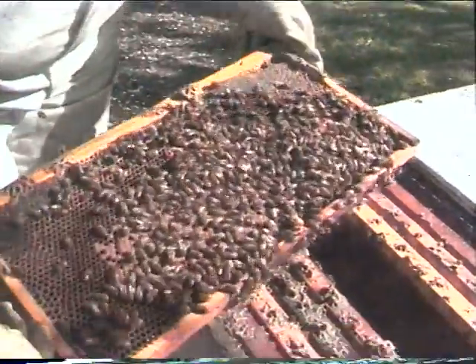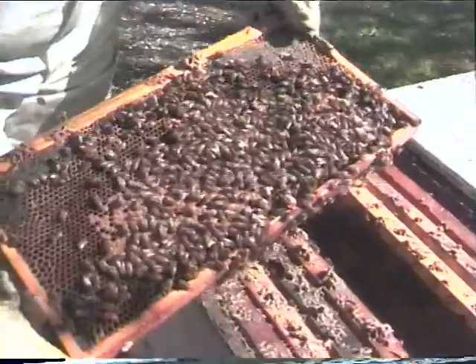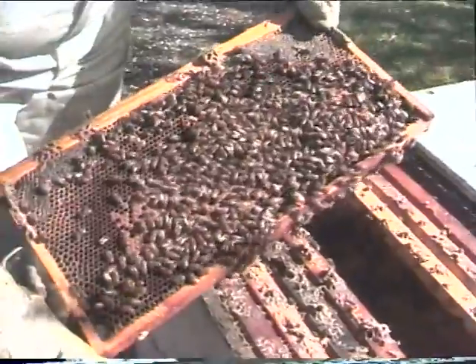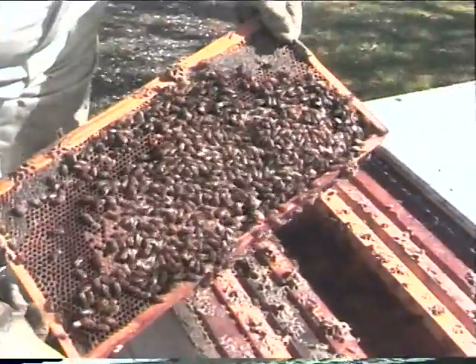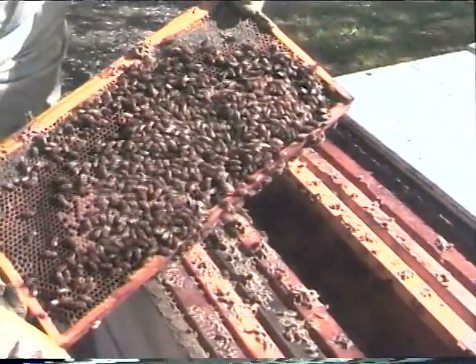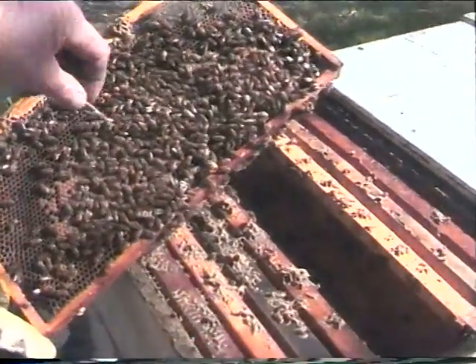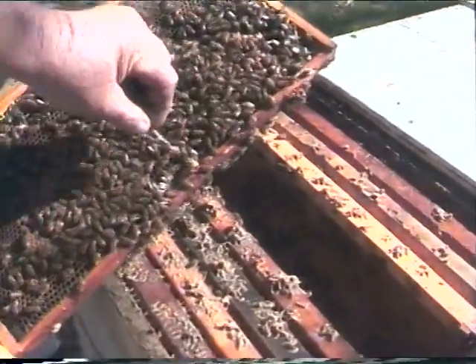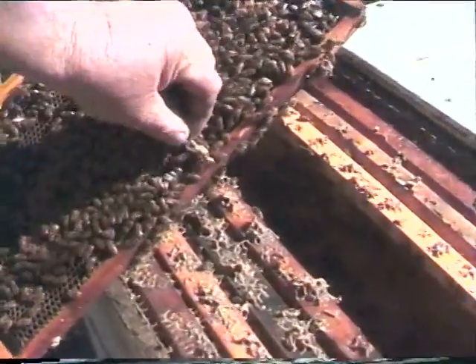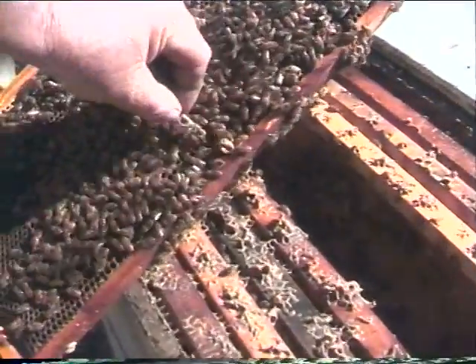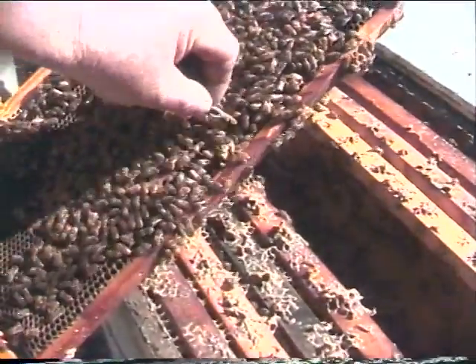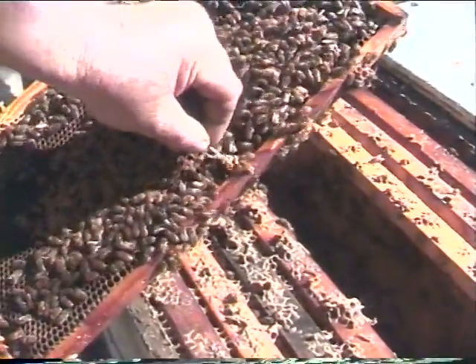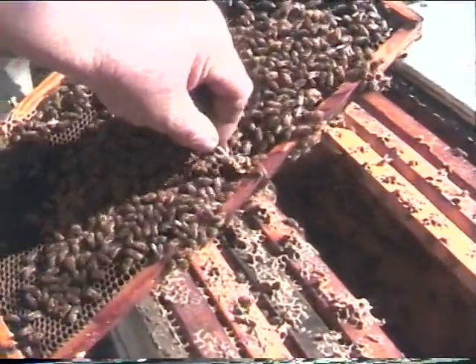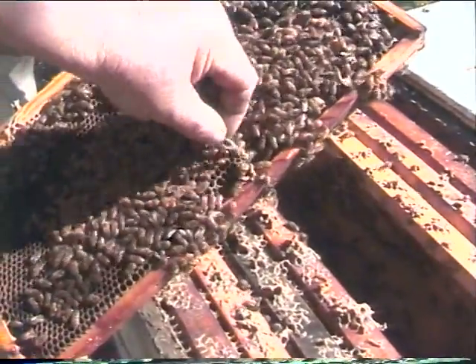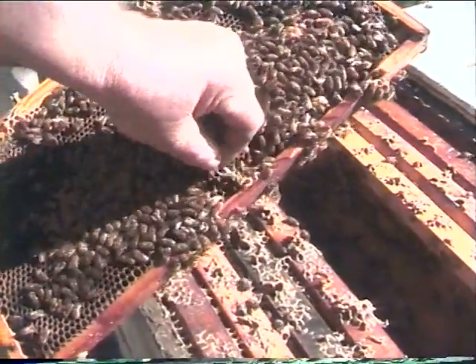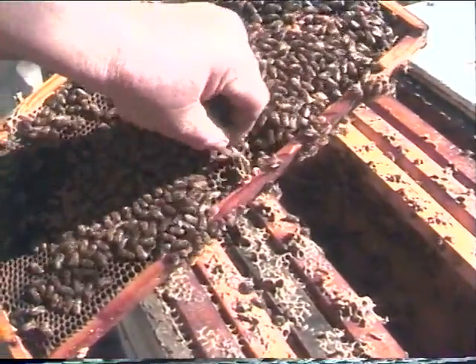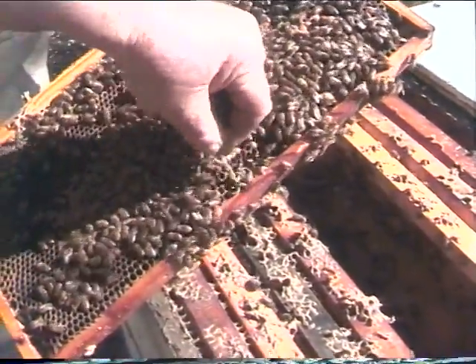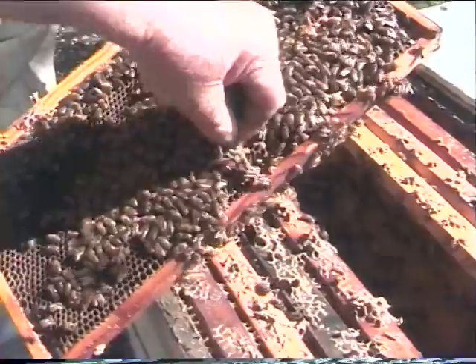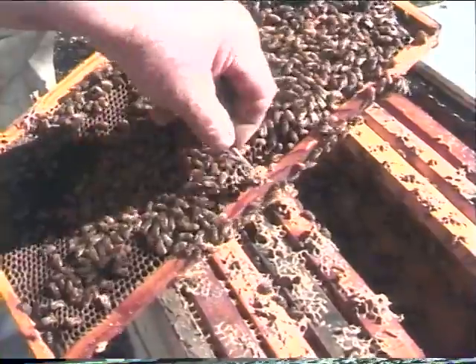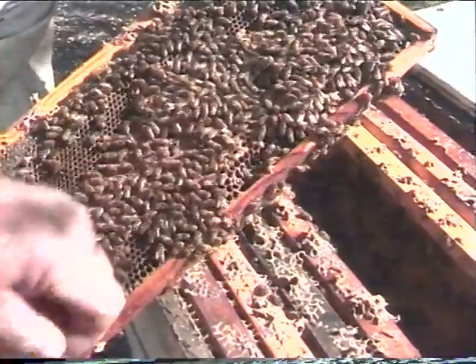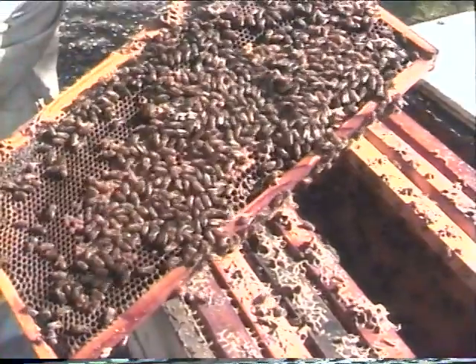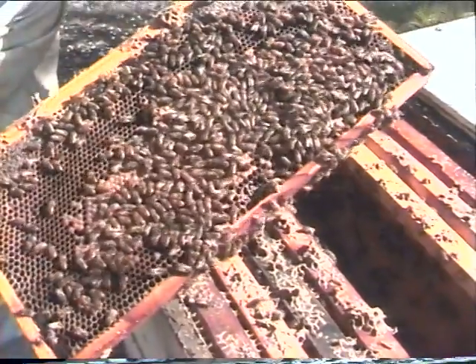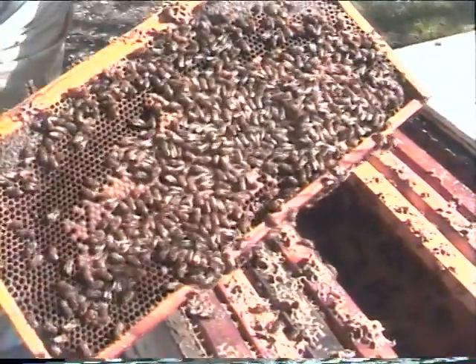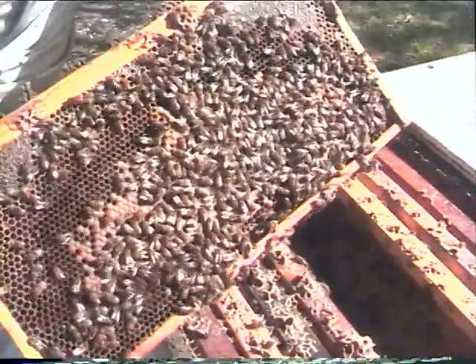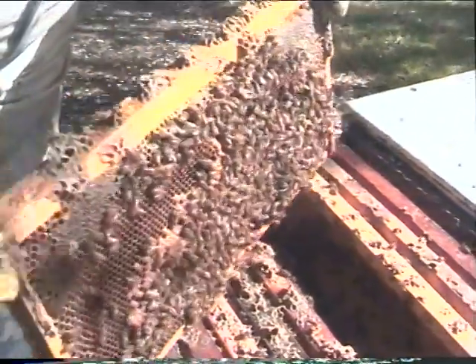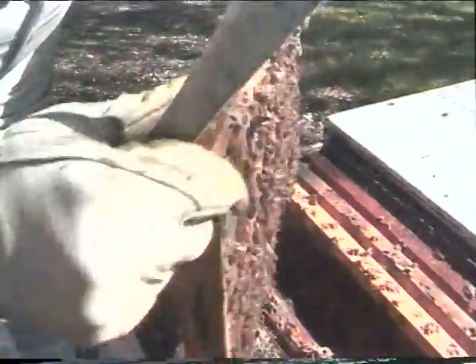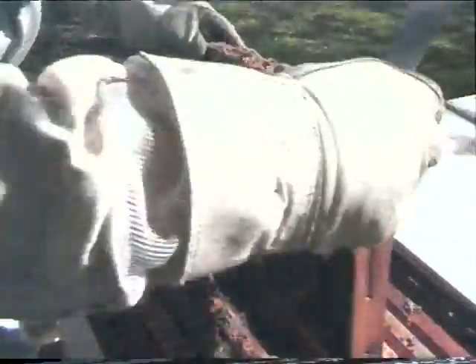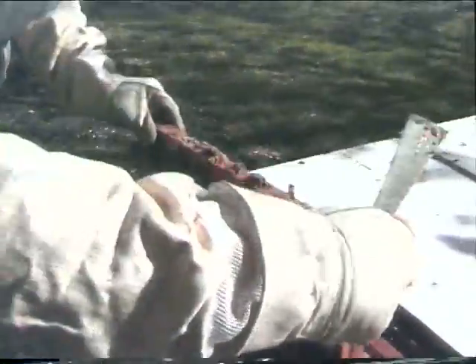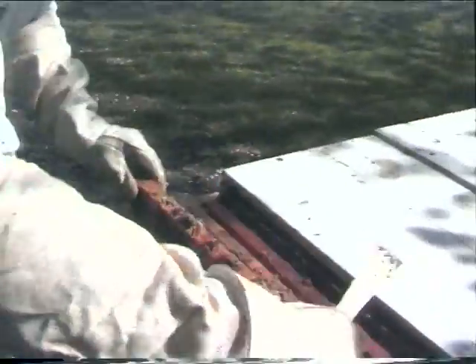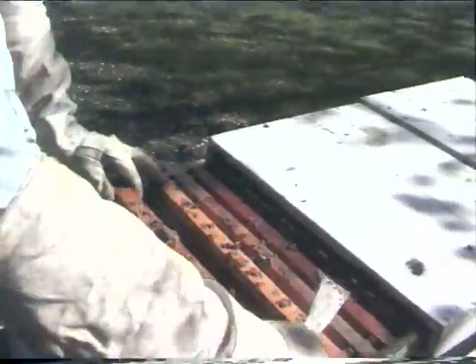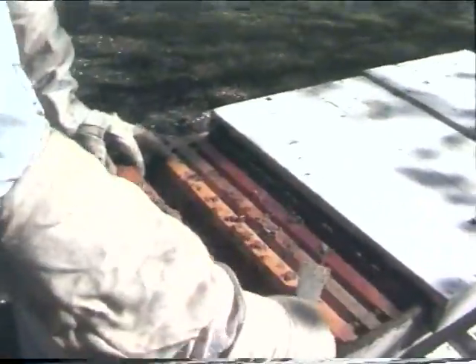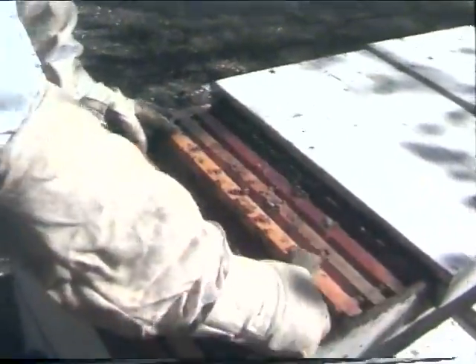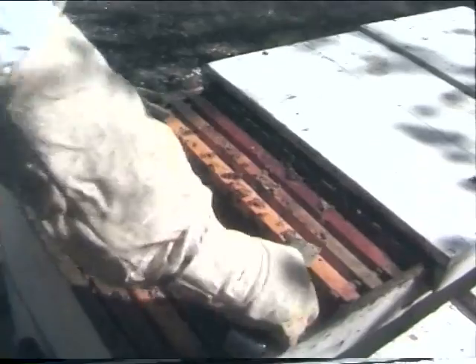There's another queen cell here. They're really doing all kinds of things. That'll stop when the honey boom stops. Looking at all the frames — let's try to splash the frame and see what's going on.